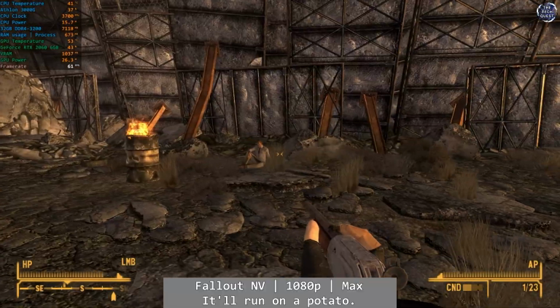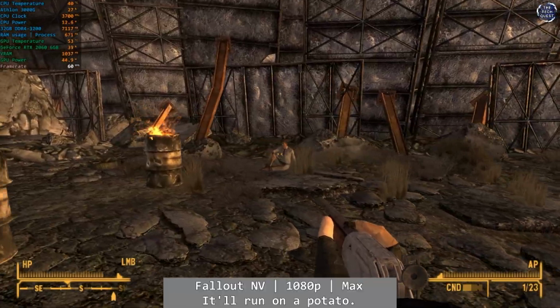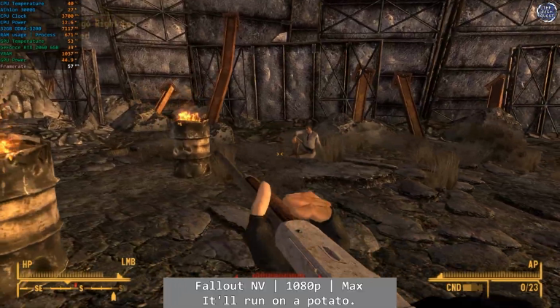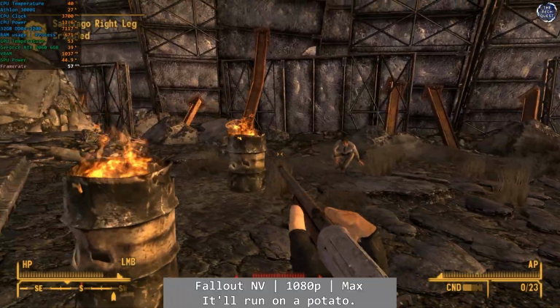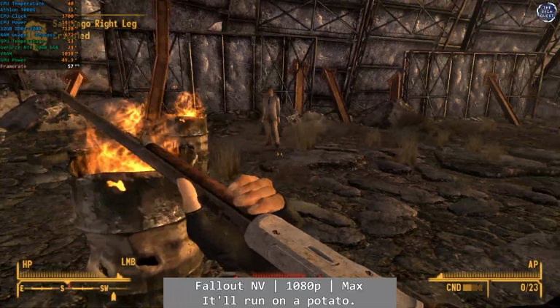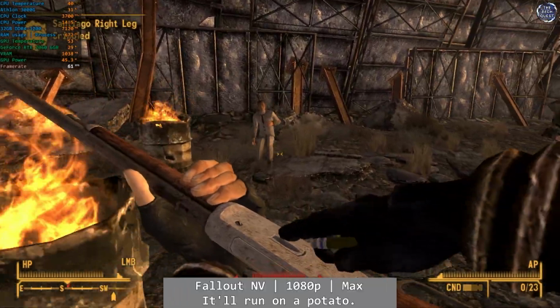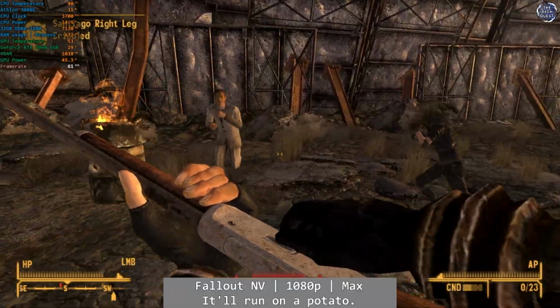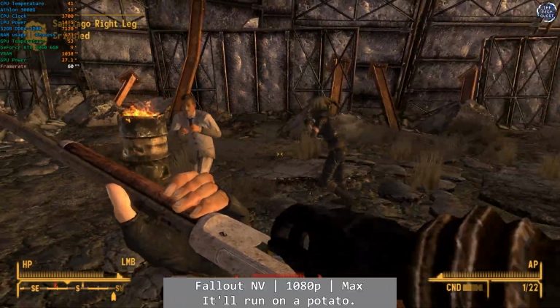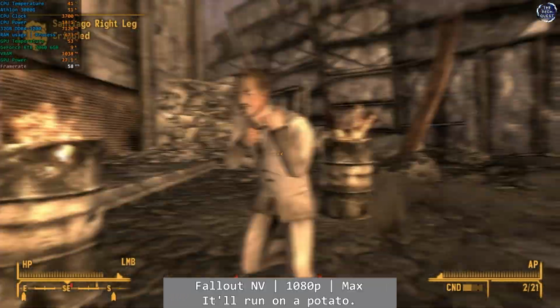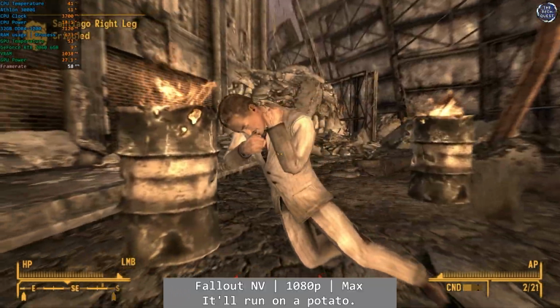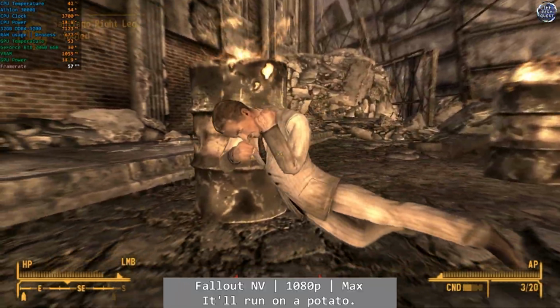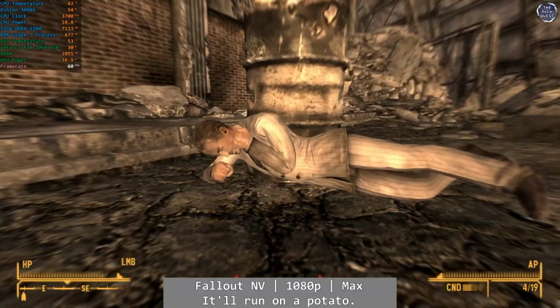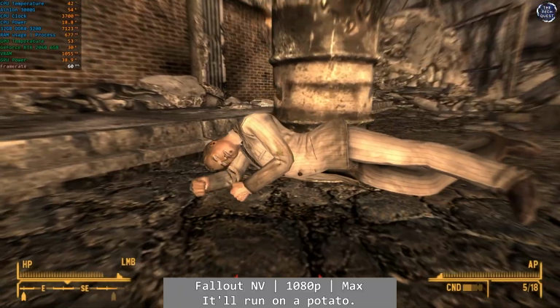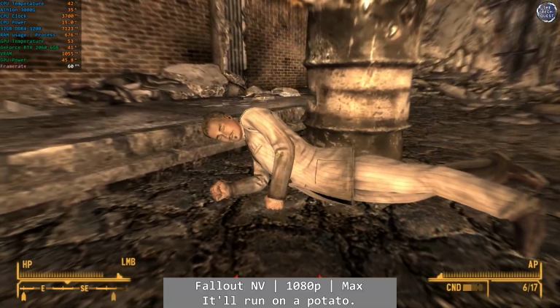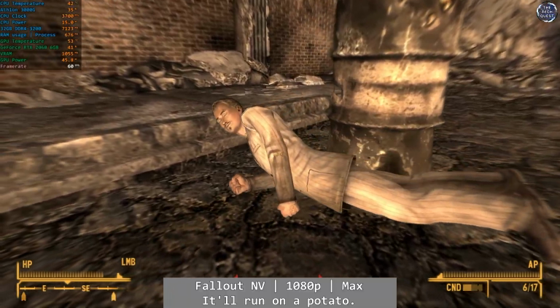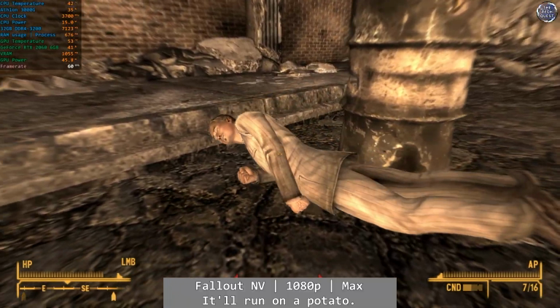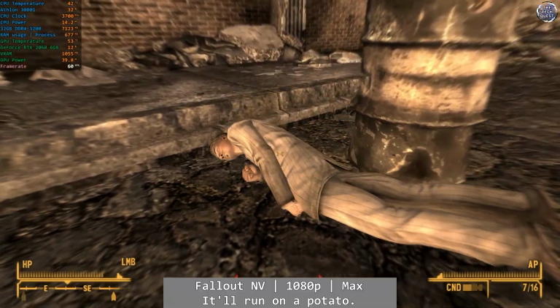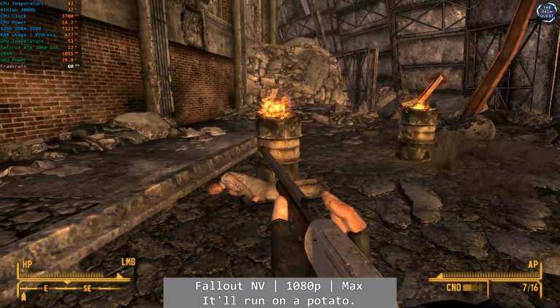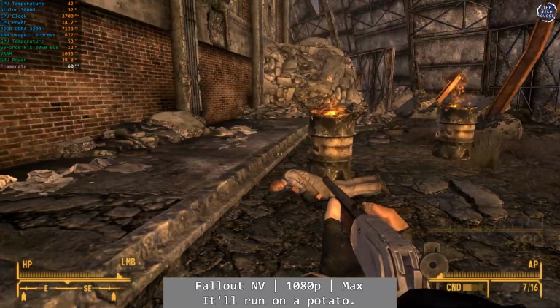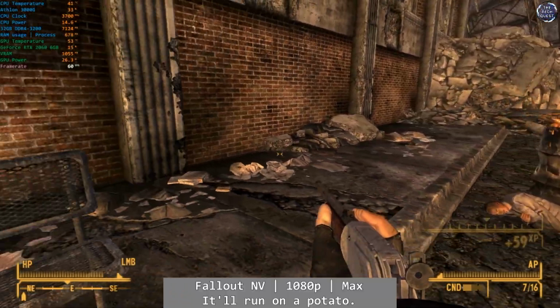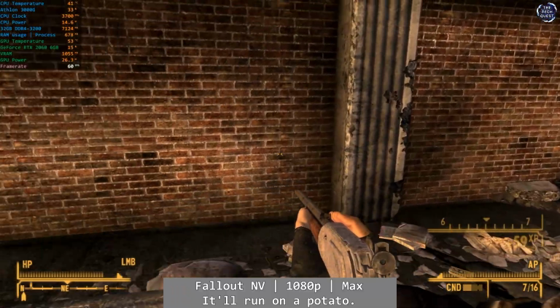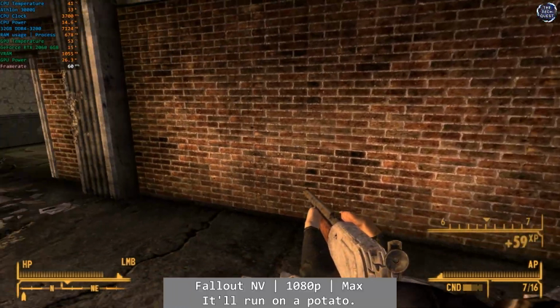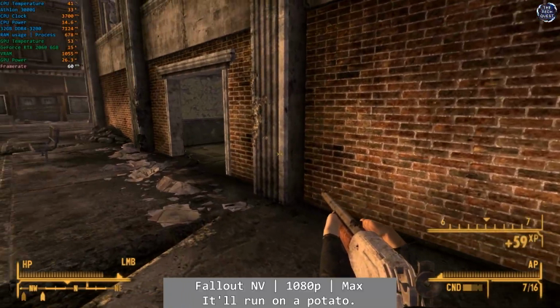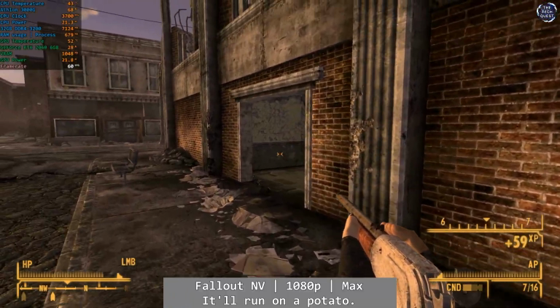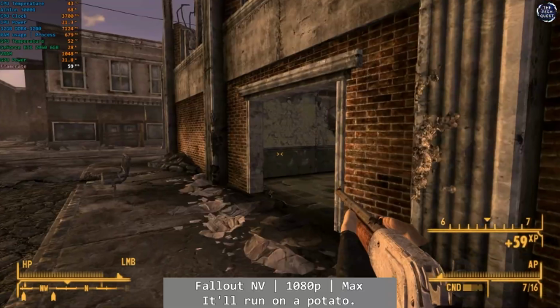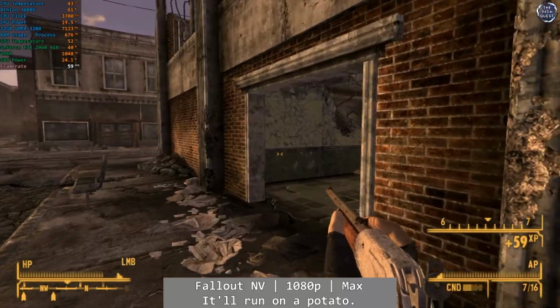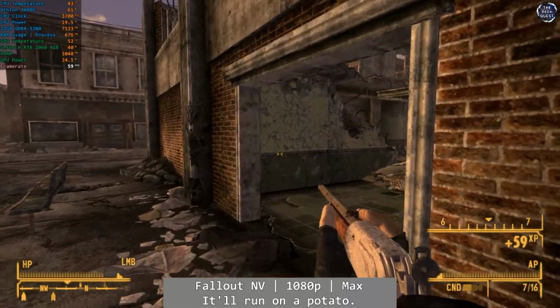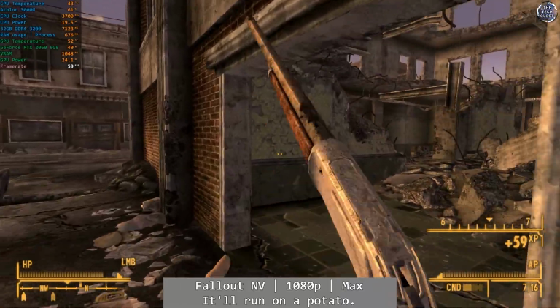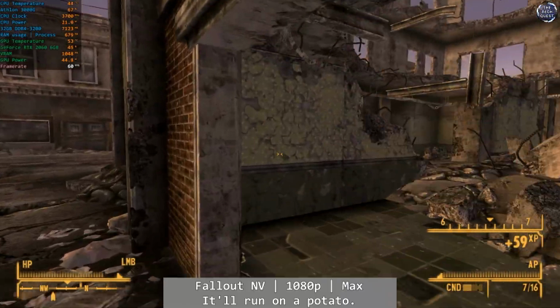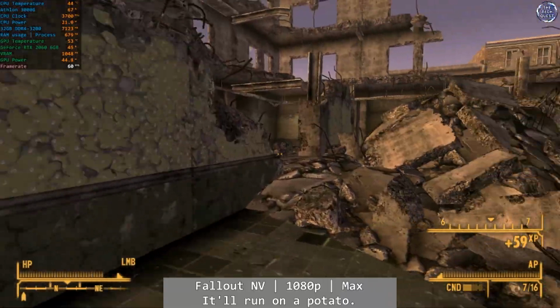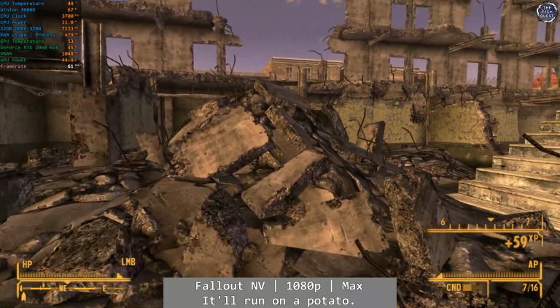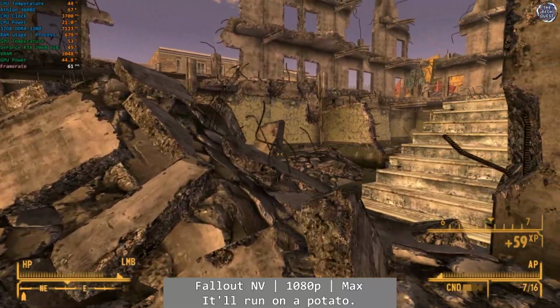And finally, Fallout New Vegas plays absolutely fine. No figures for this one, but you'll be patrolling the Mojave with absolutely no problem, outside of — well, you know — the apocalypse. And that's a wrap for today.